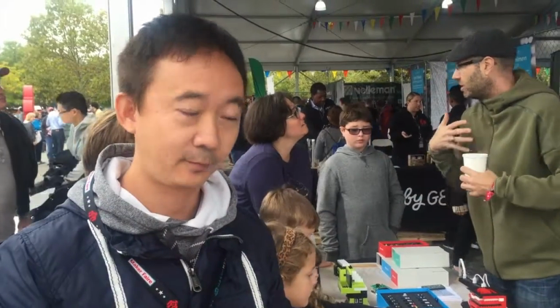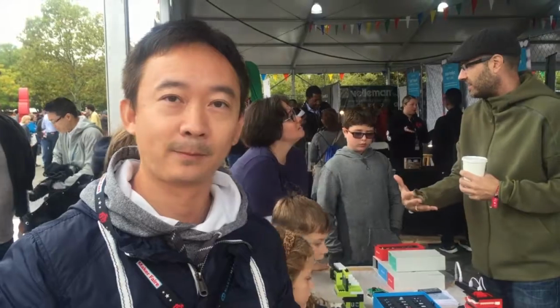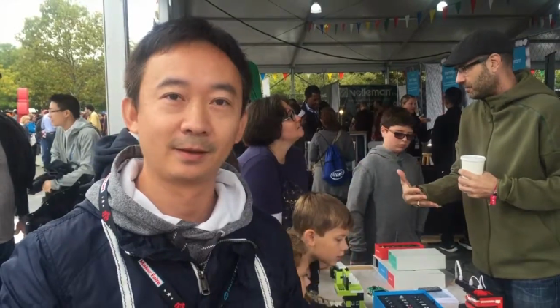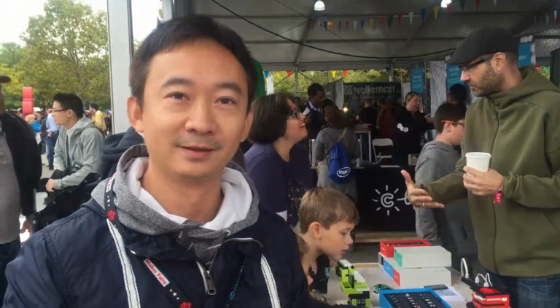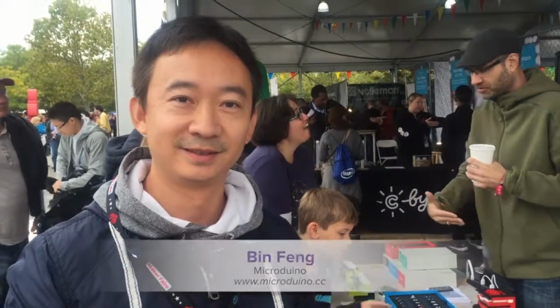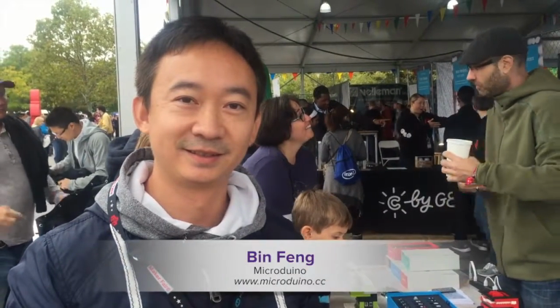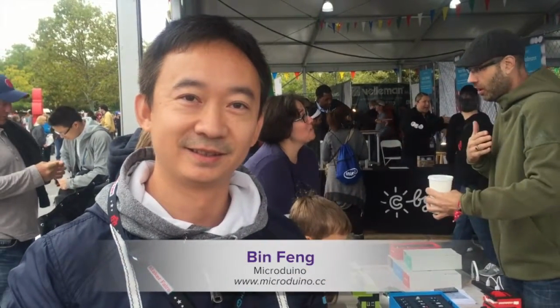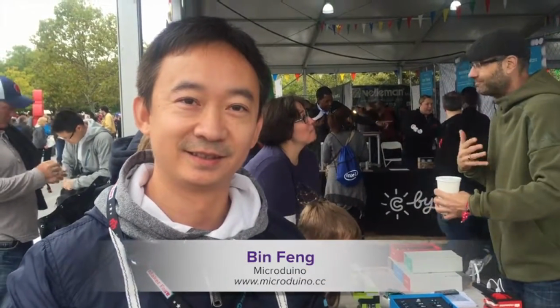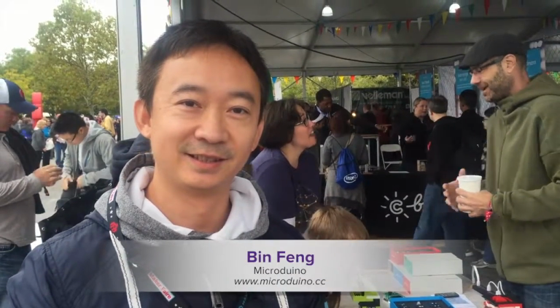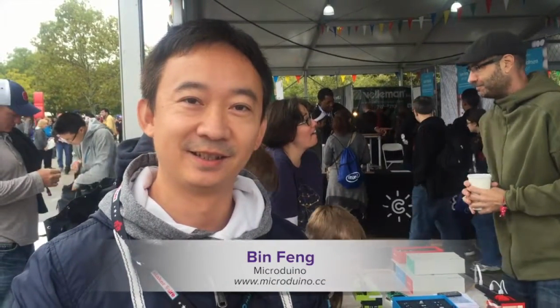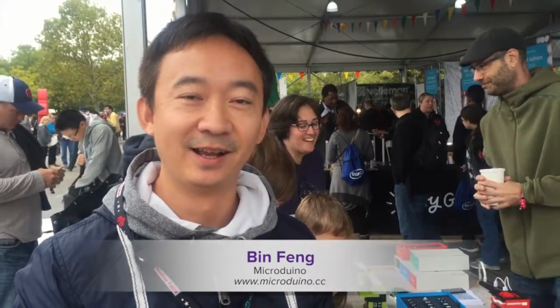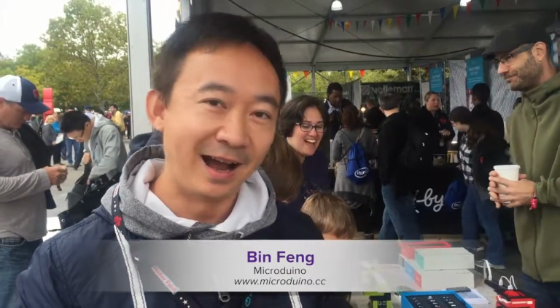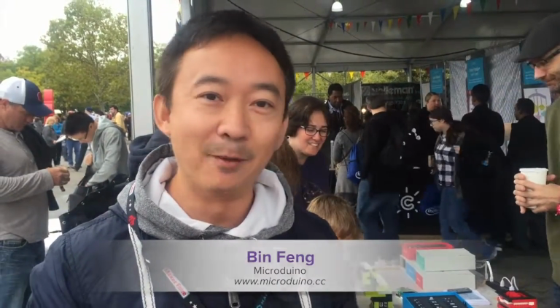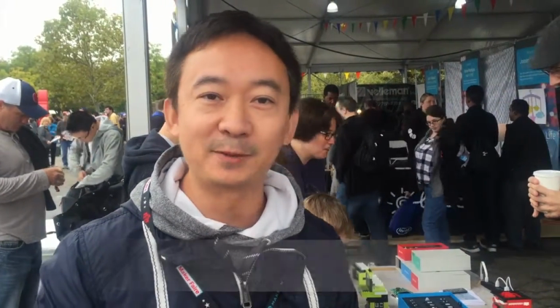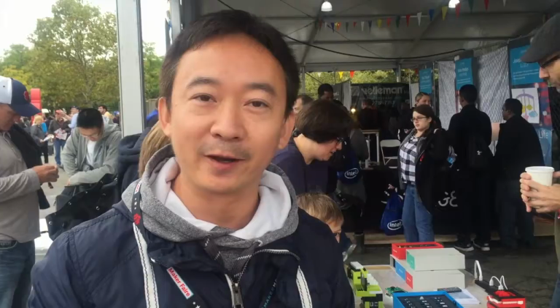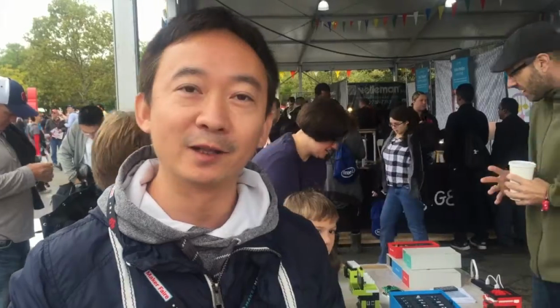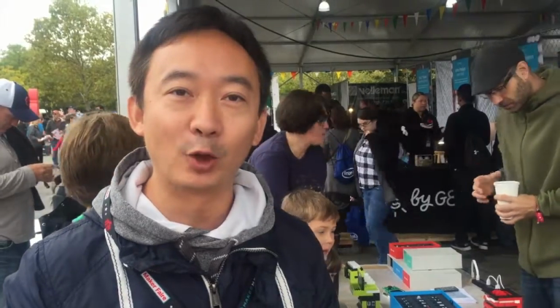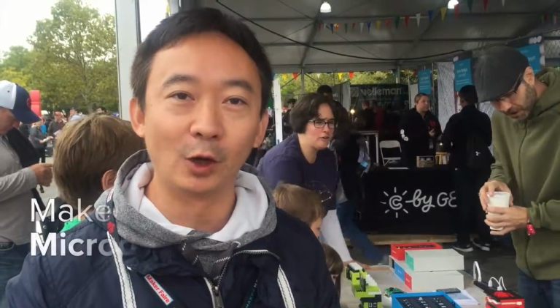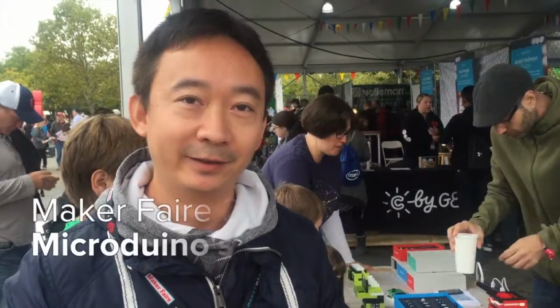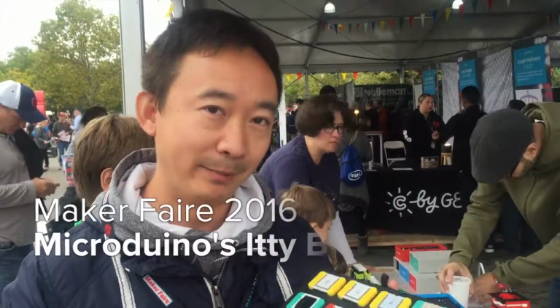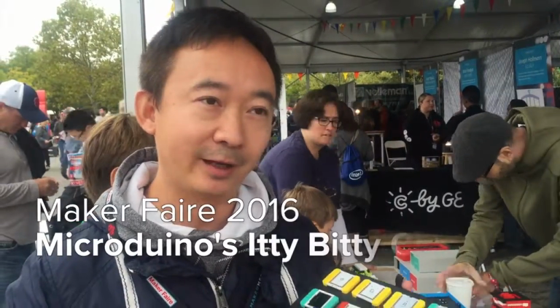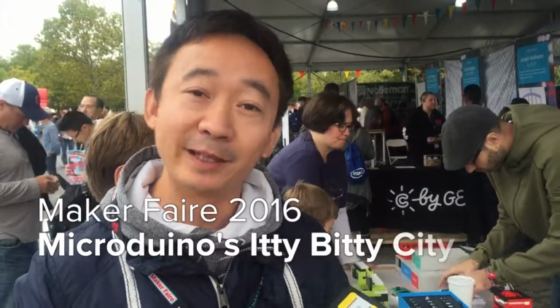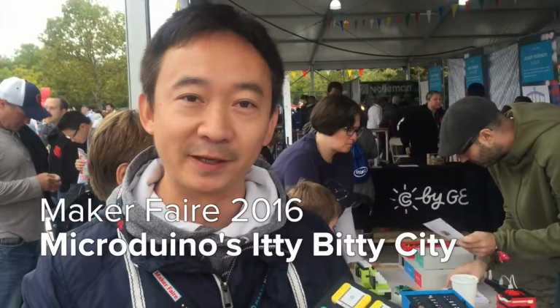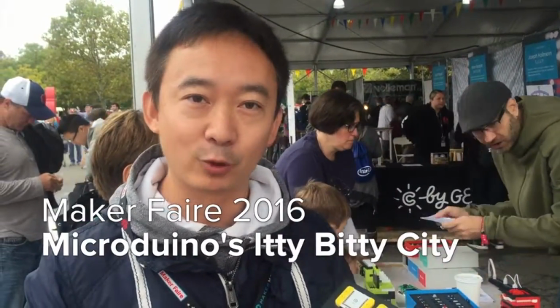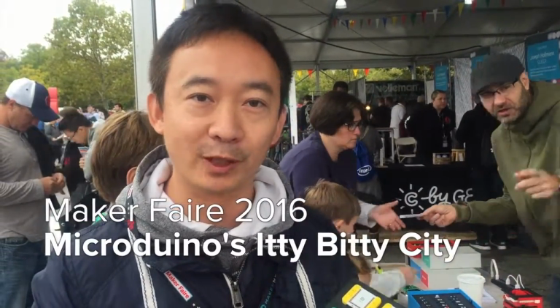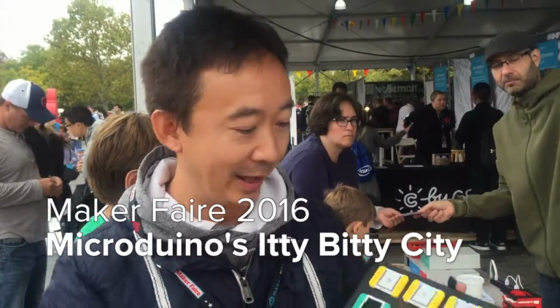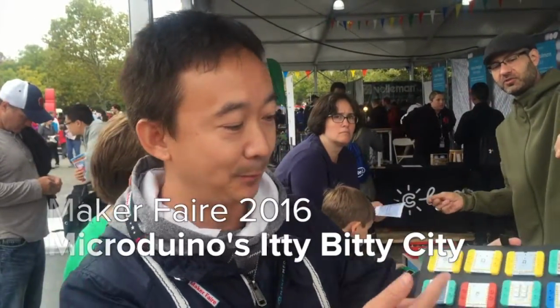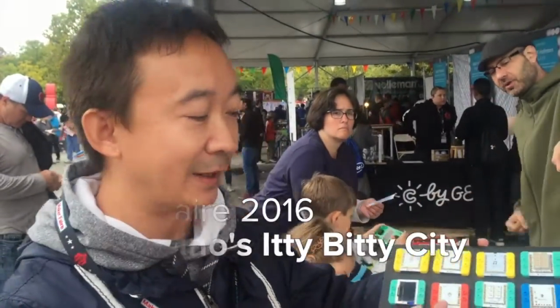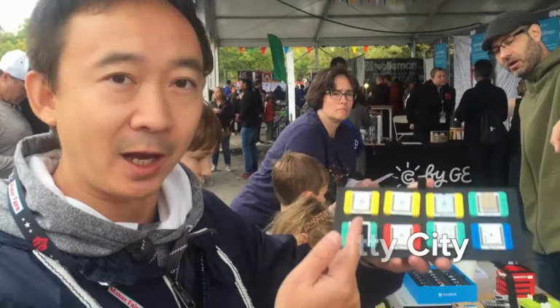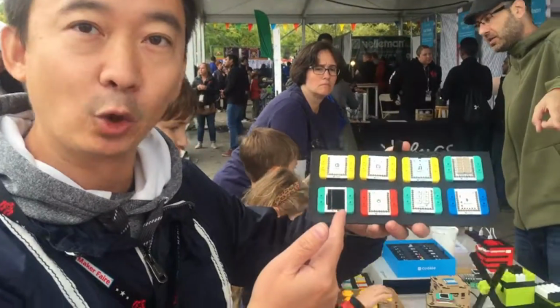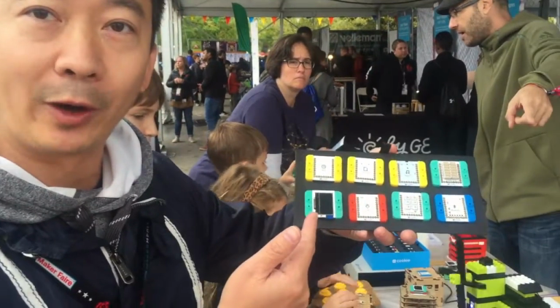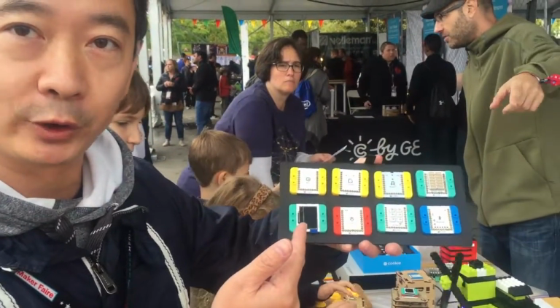I'm here at Maker's Fair. Tell me about the company and the product. My name is Bing Feng, co-founder of Microduino. The company name is Microduino, and the product is Microduino M-Cookie.